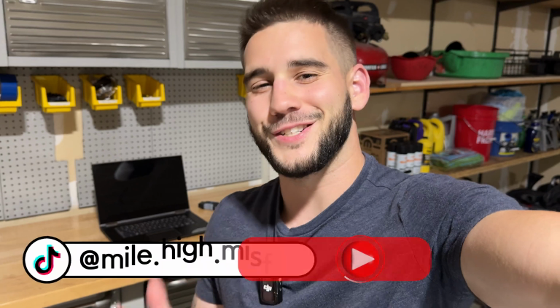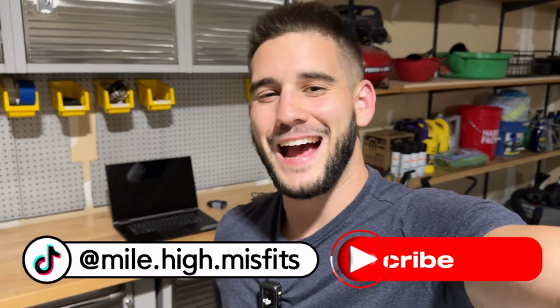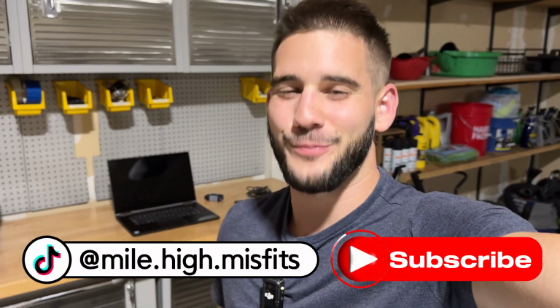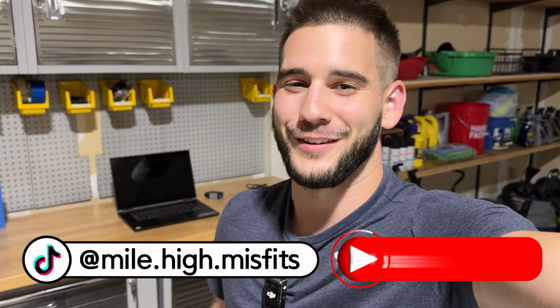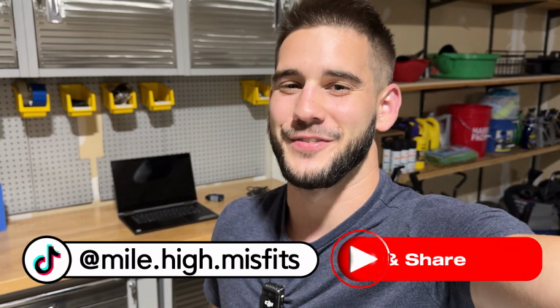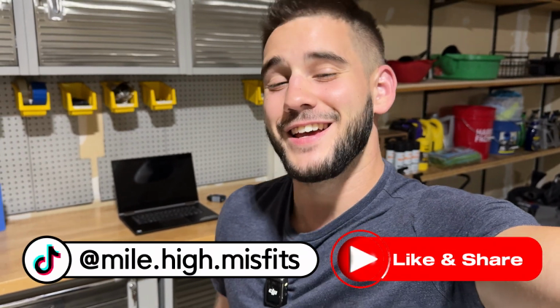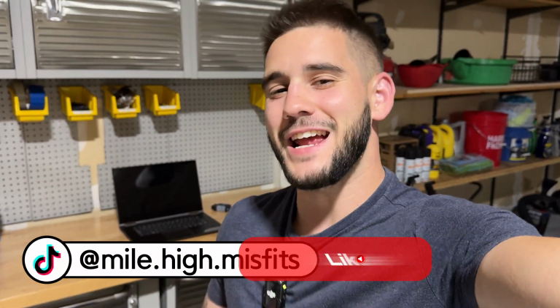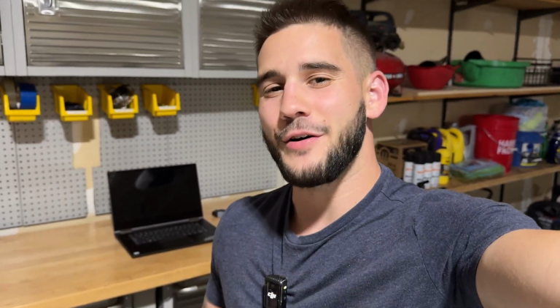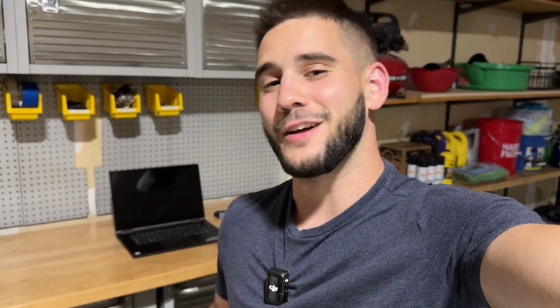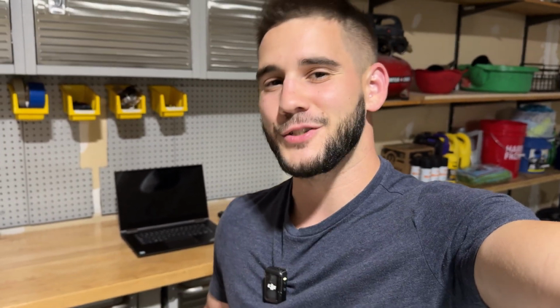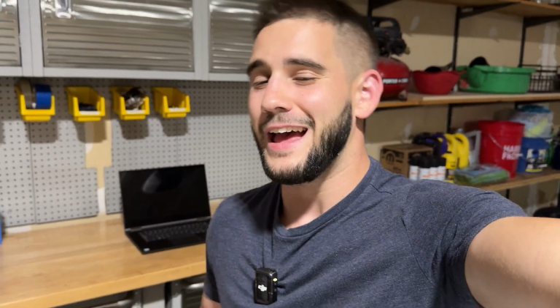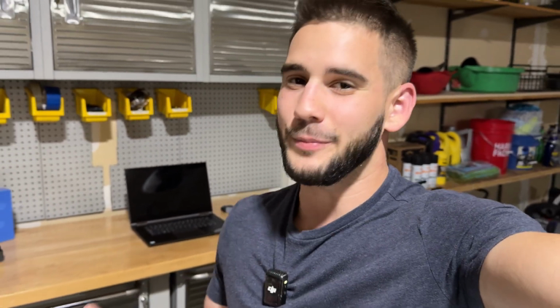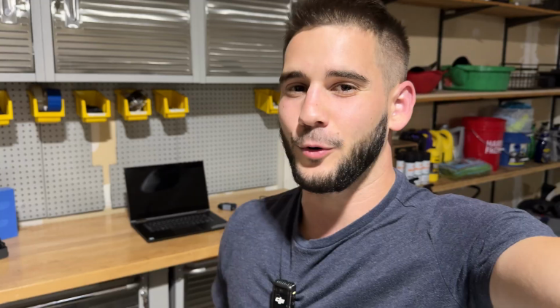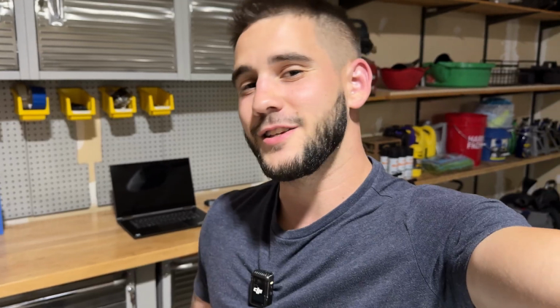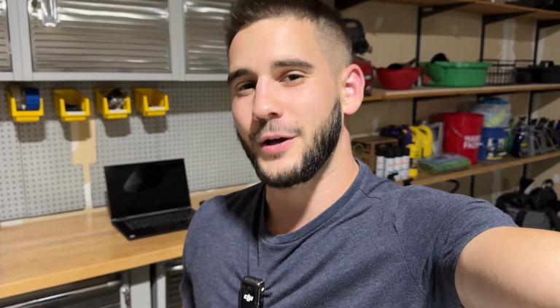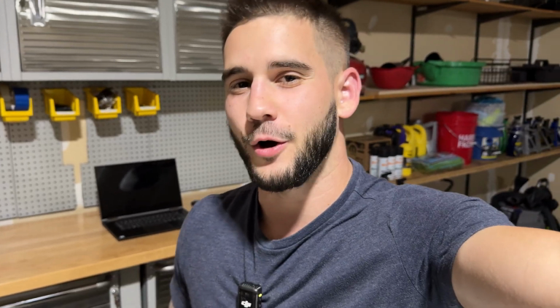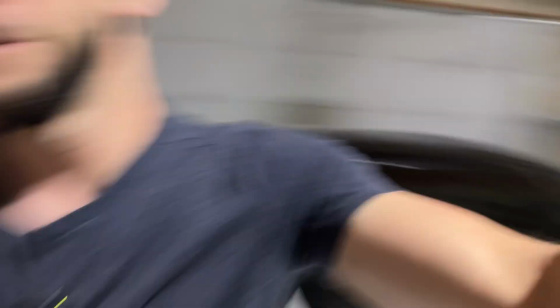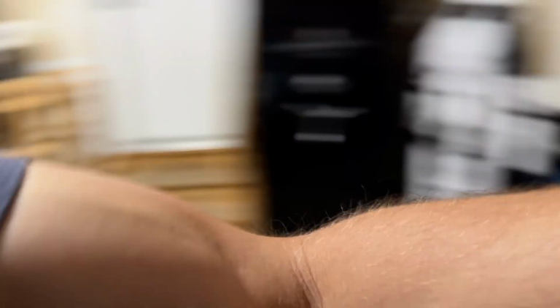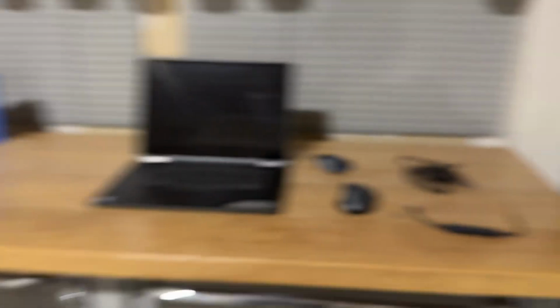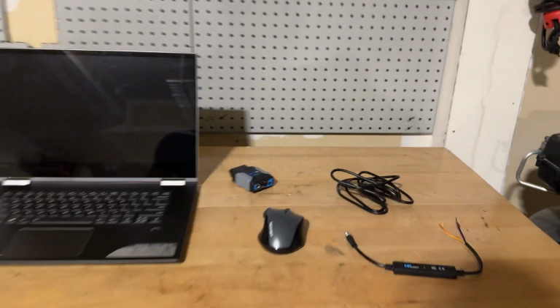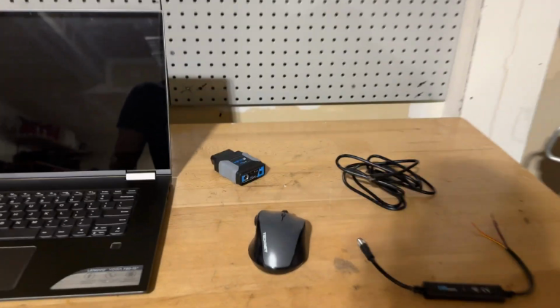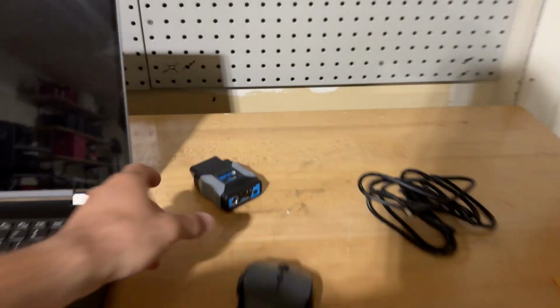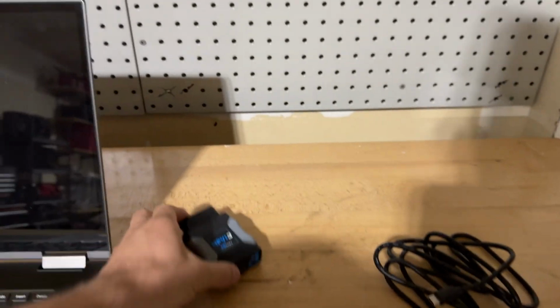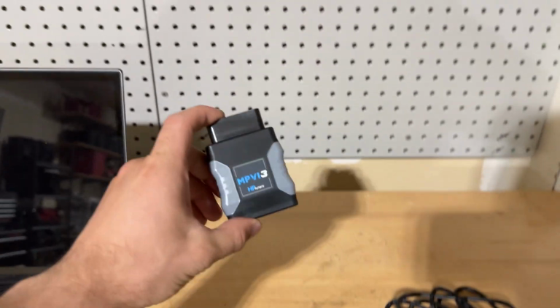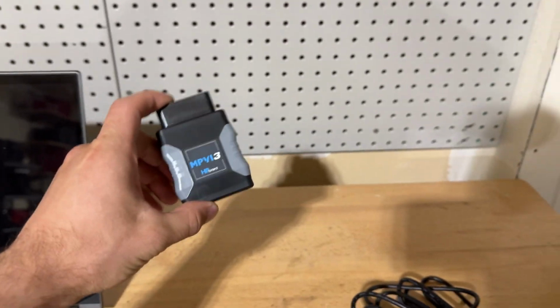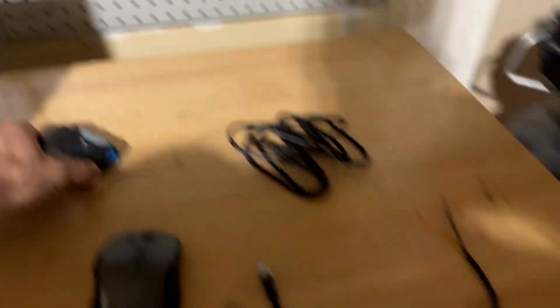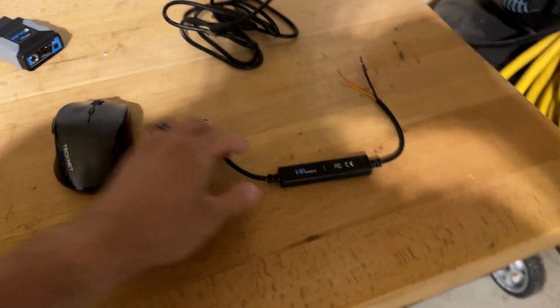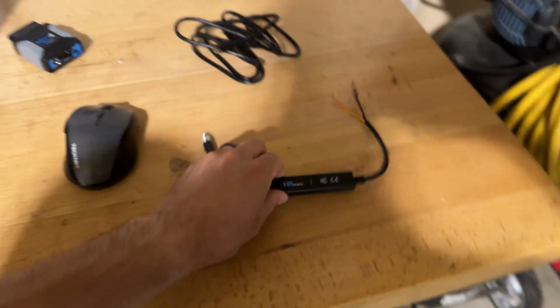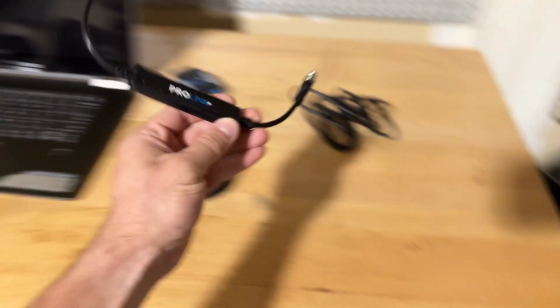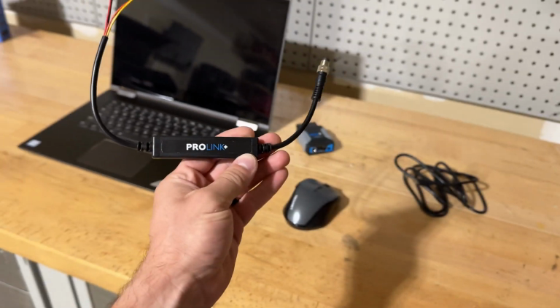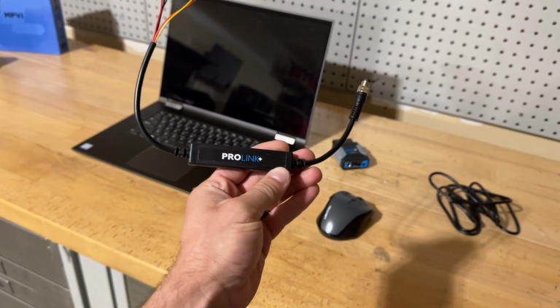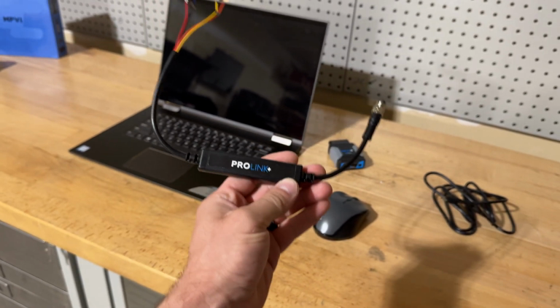What's going on guys? Welcome back to Mile High Misfits. Today's video is going to be a little bit short and simple, but it's still something I wanted to go over. Right here we have the MPVI3 HP Tuners dongle and then we also have the ProLink Plus from HP Tuners.